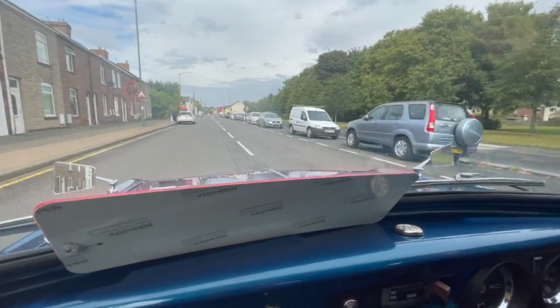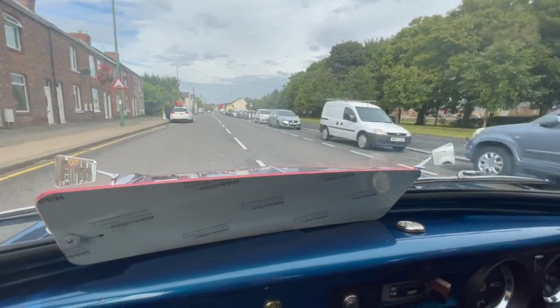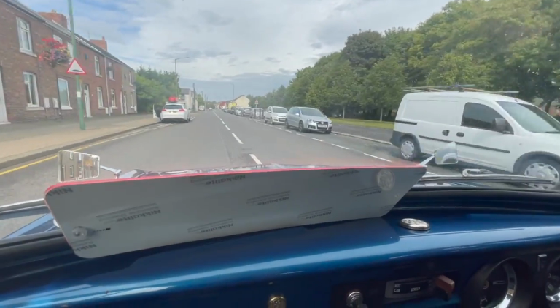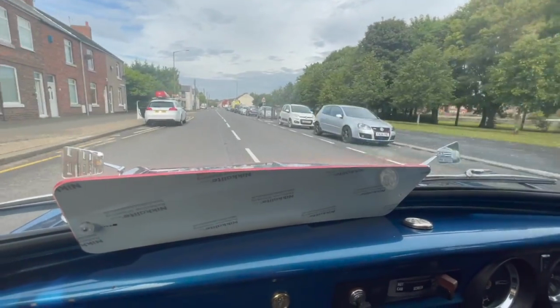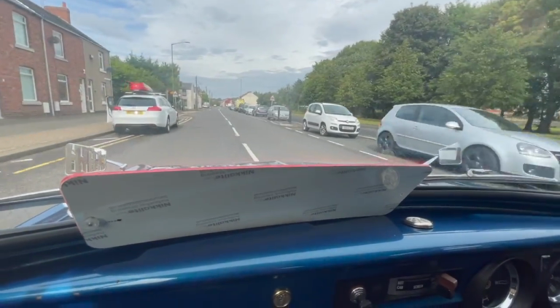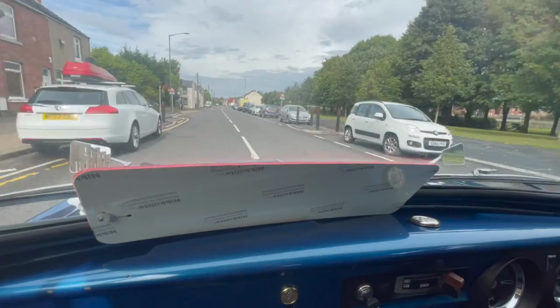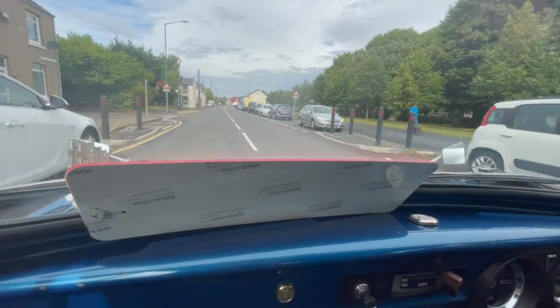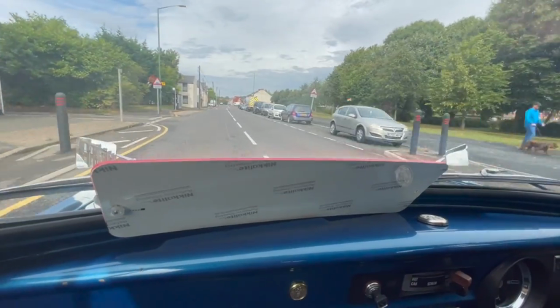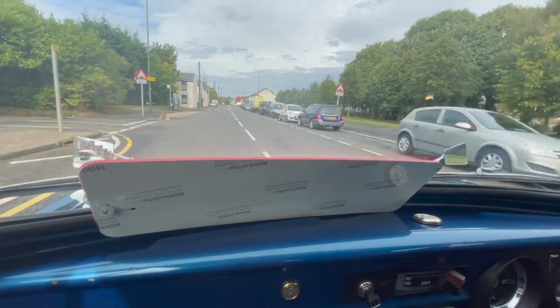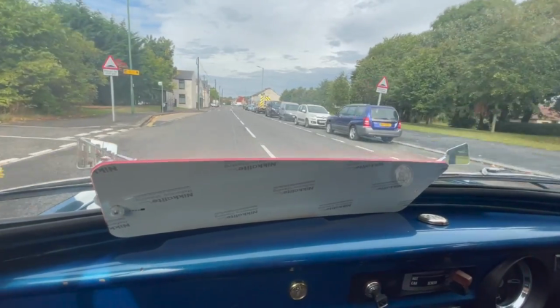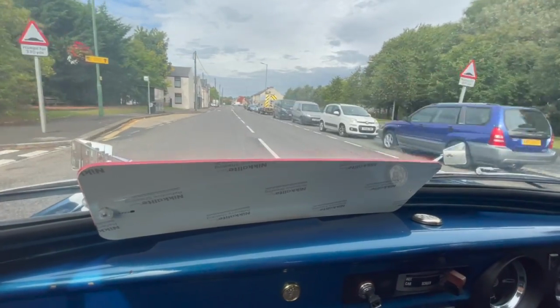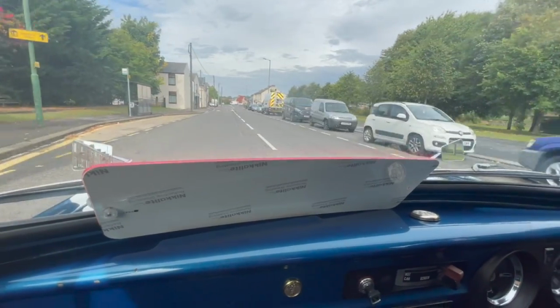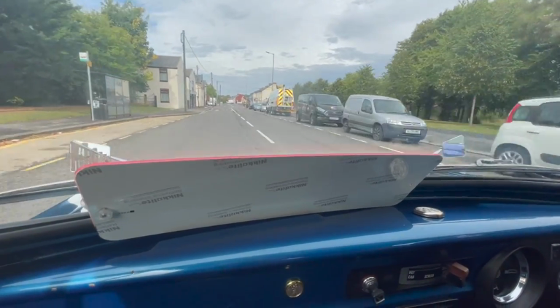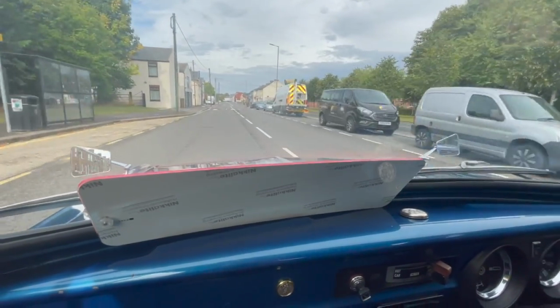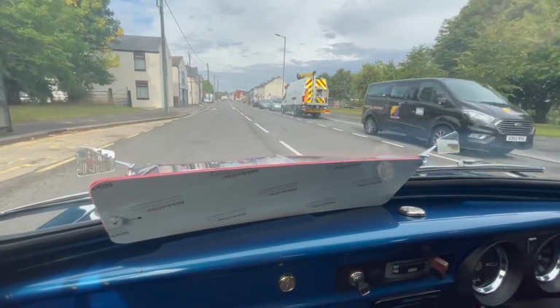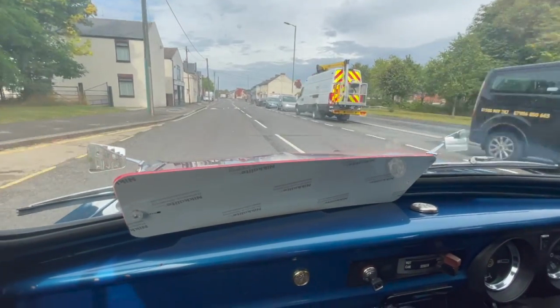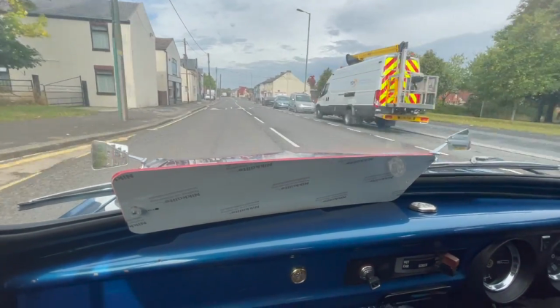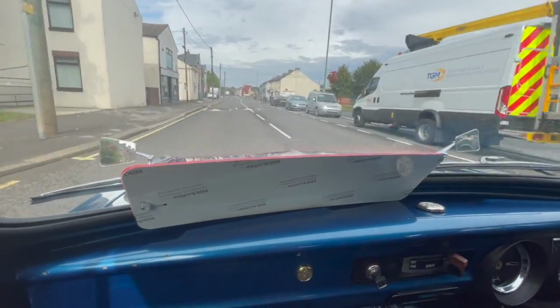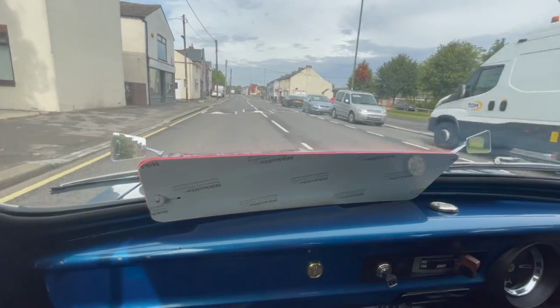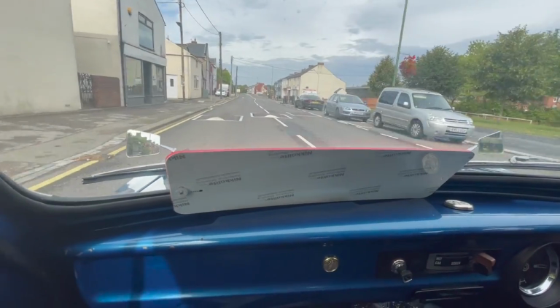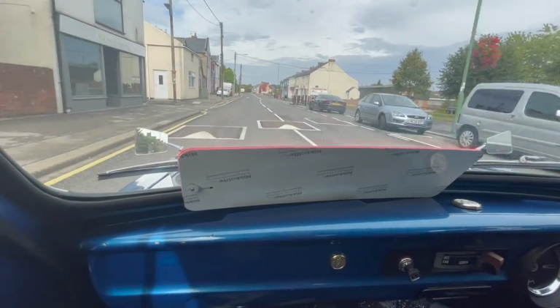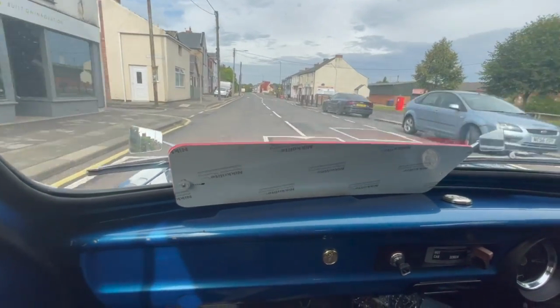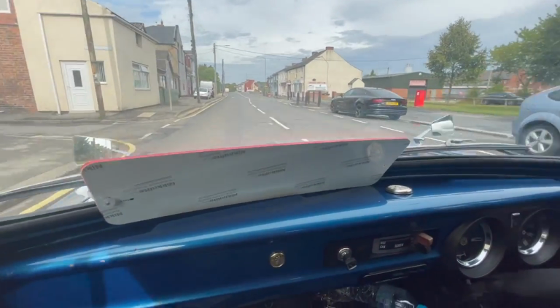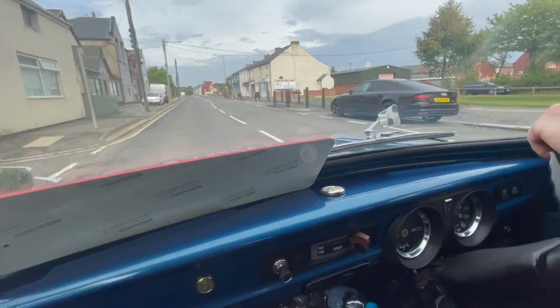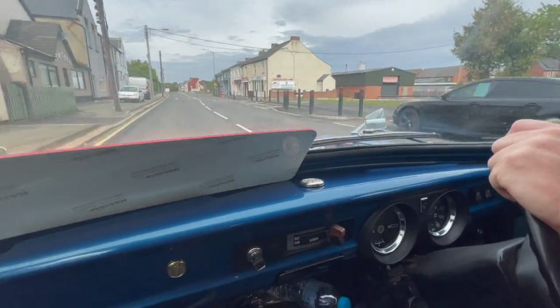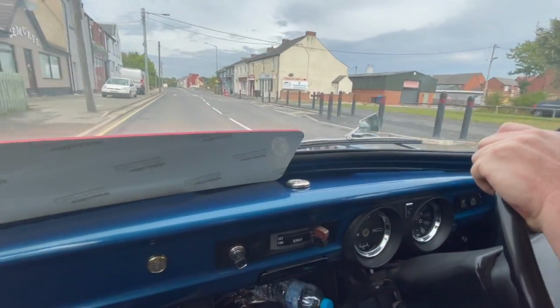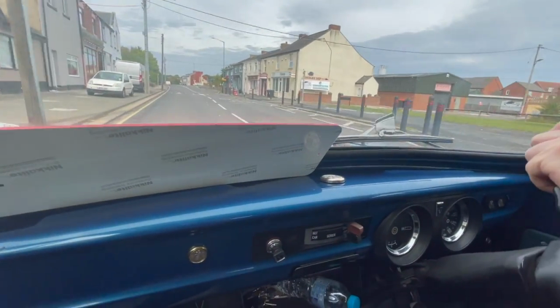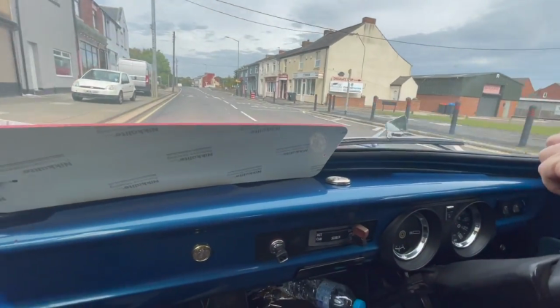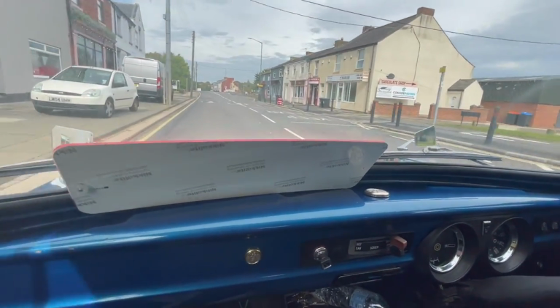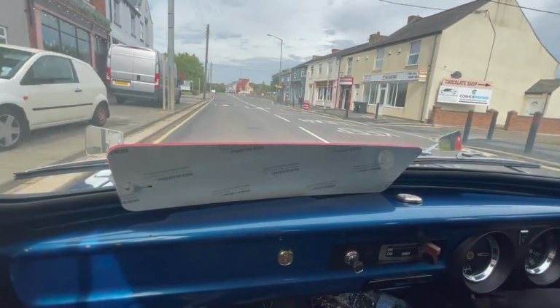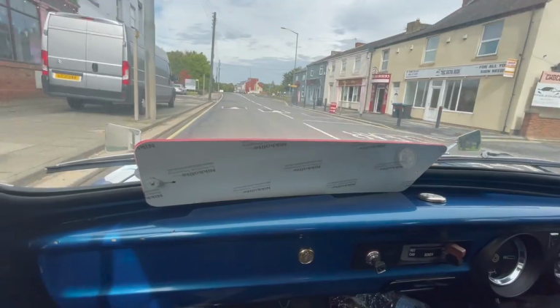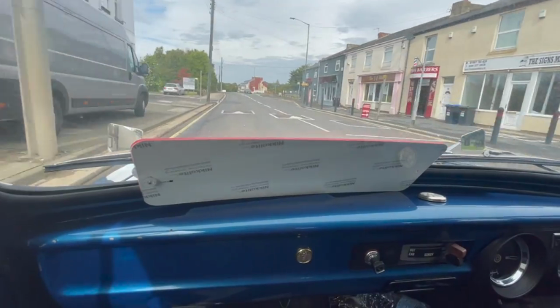Tell you what it doesn't like — what we're coming up to now — which are speed humps. You can't straddle them and you can't go over the top of them. The wheelbase is very narrow on the little van.